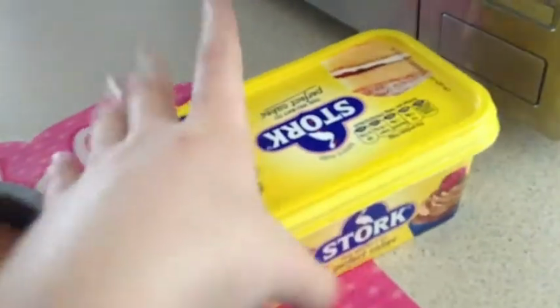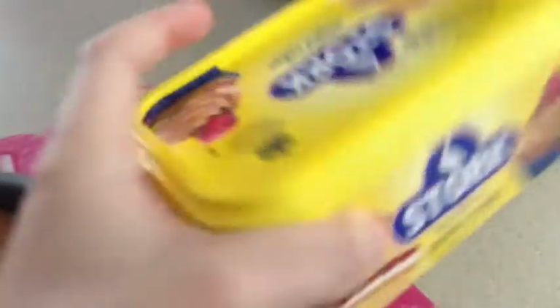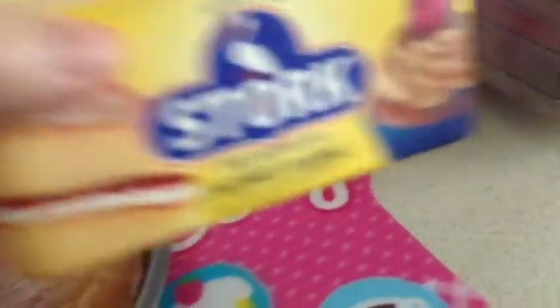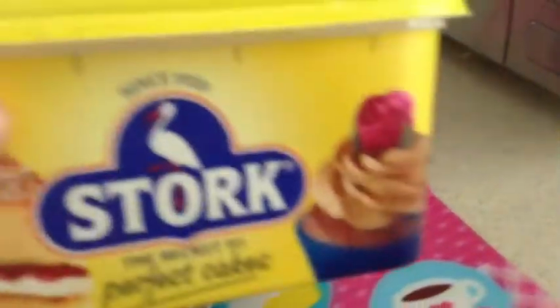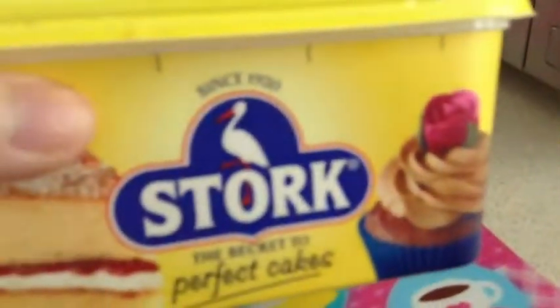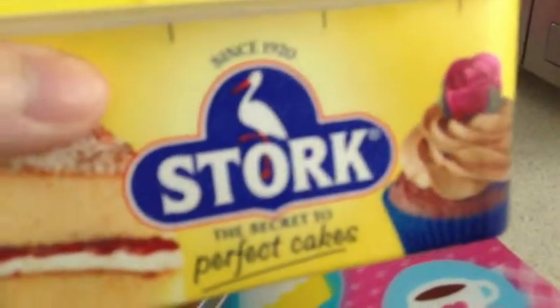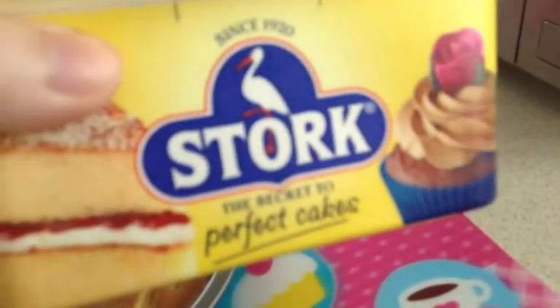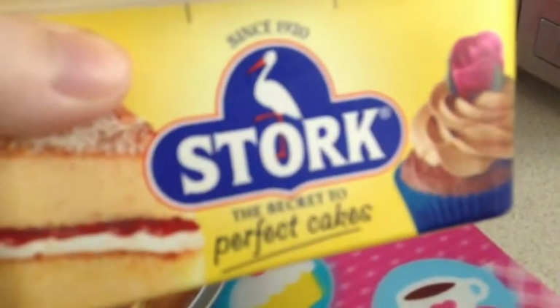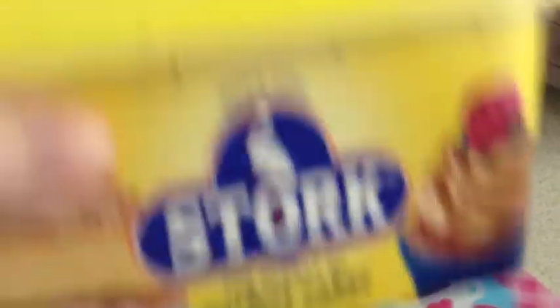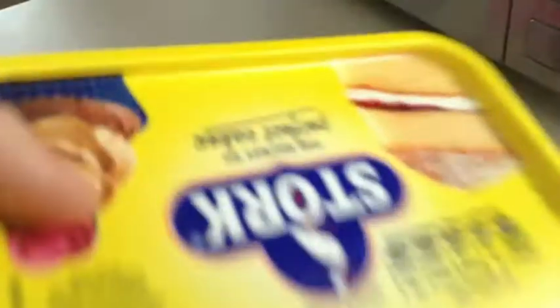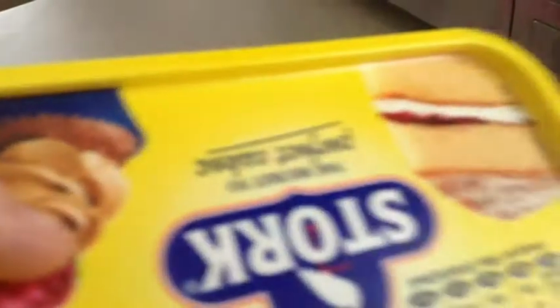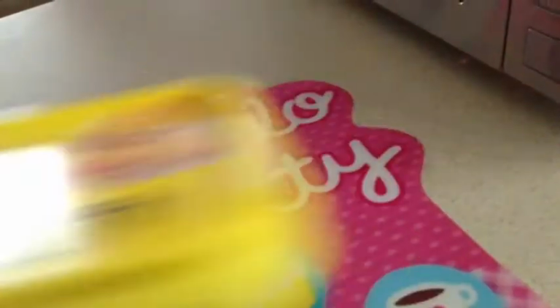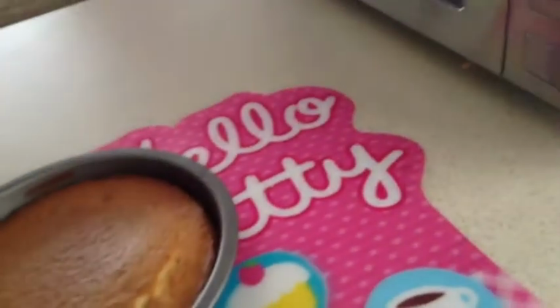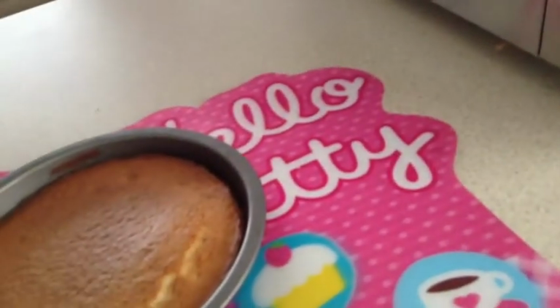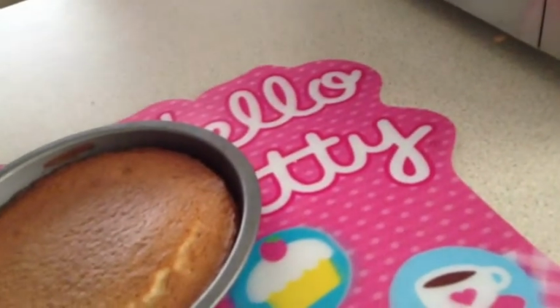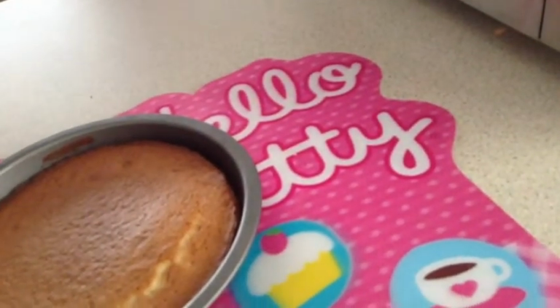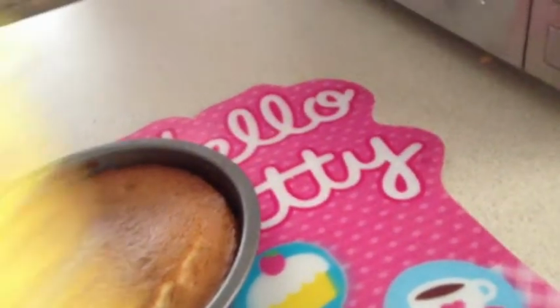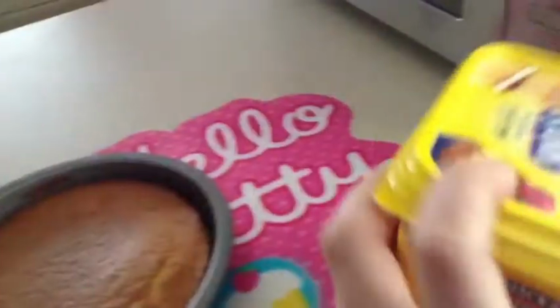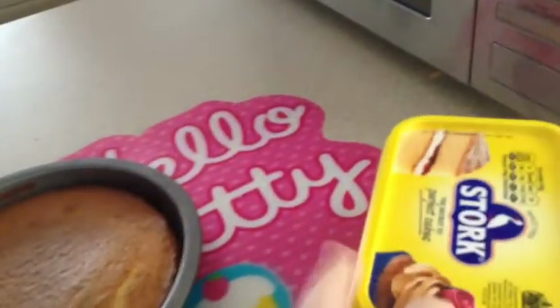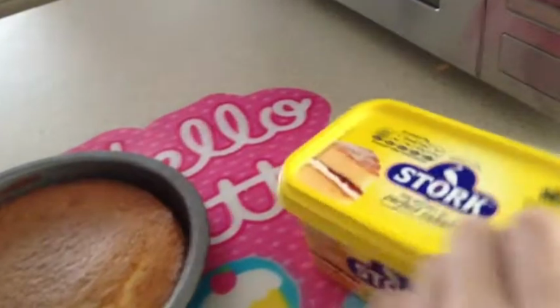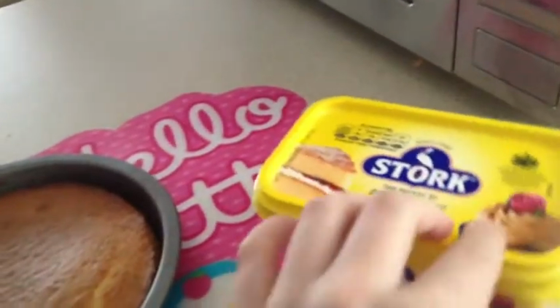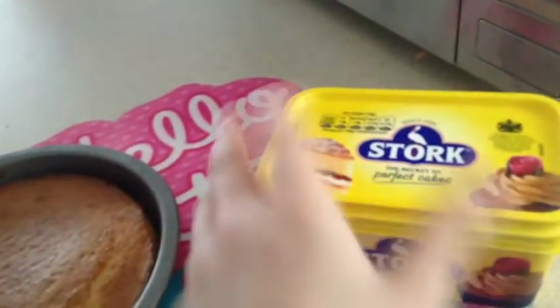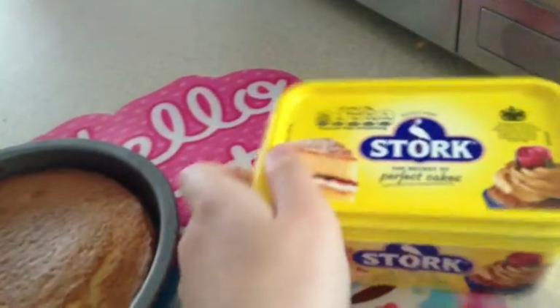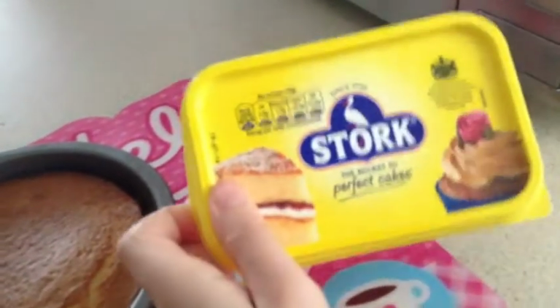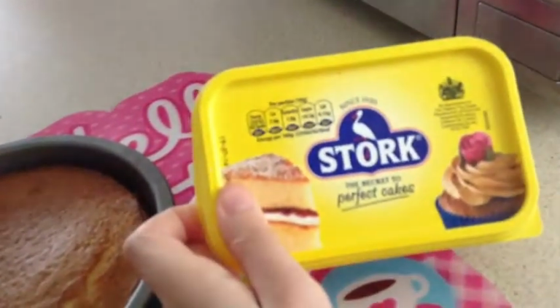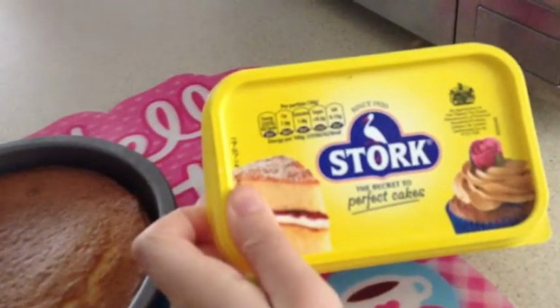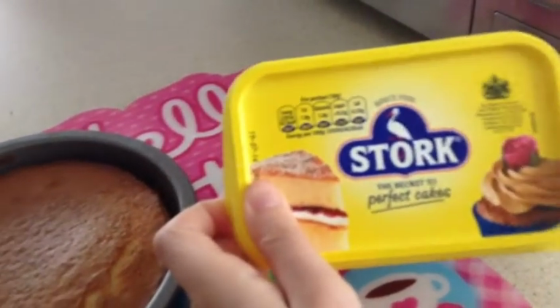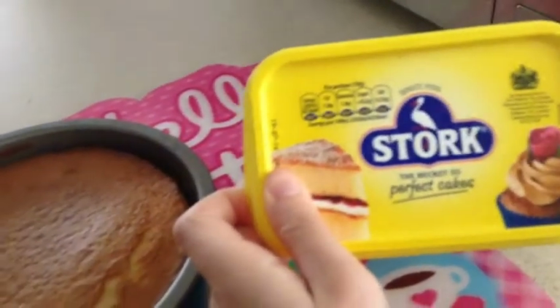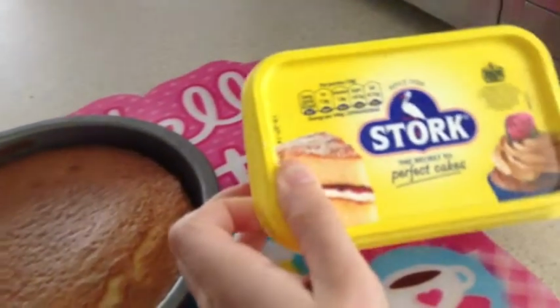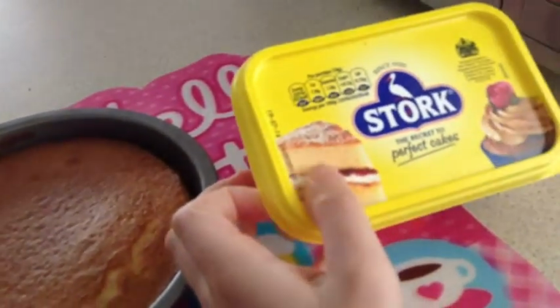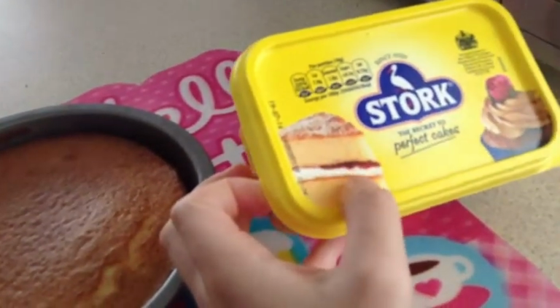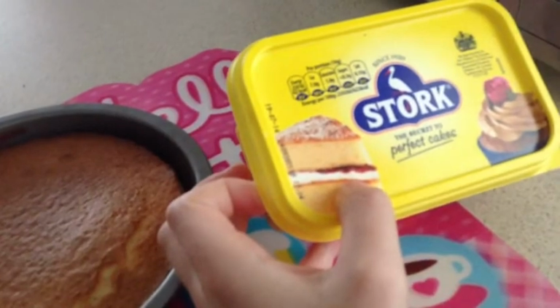This is the butter I used. It is Stork margarine — soft — and it's perfect for cakes, it says on the lid. I always use Stork.